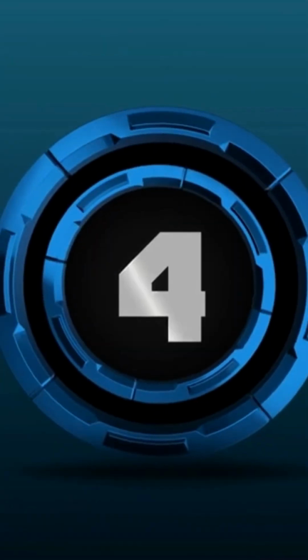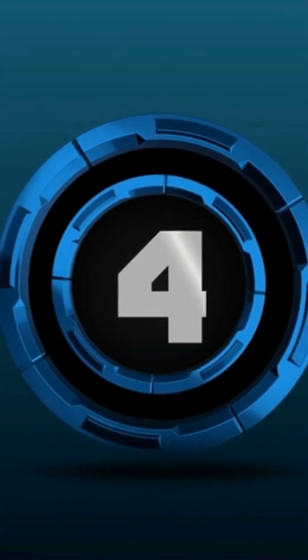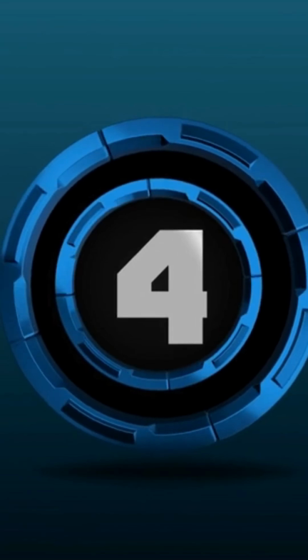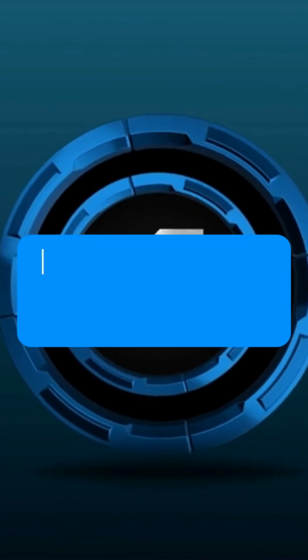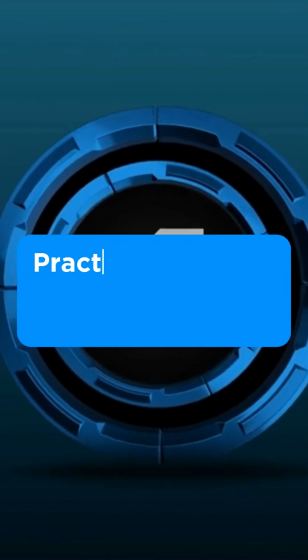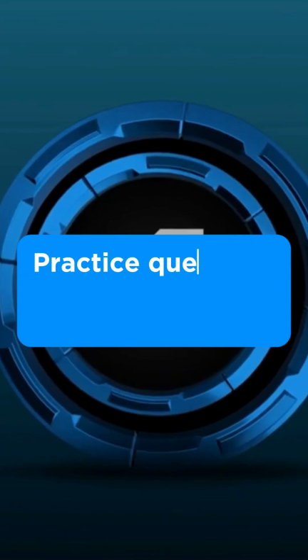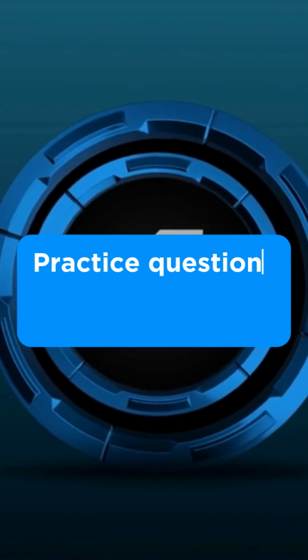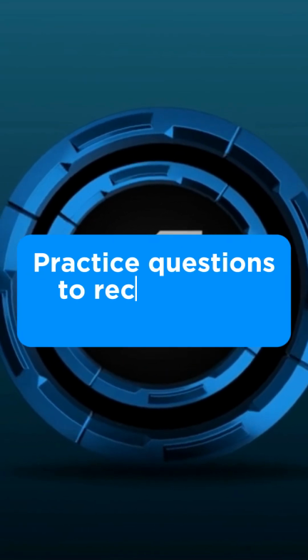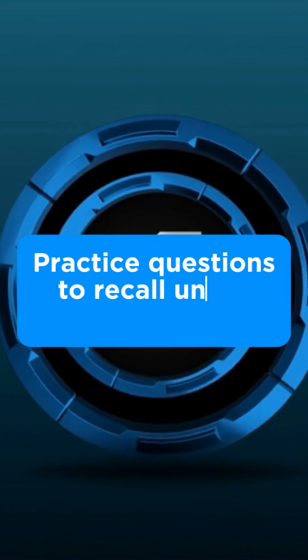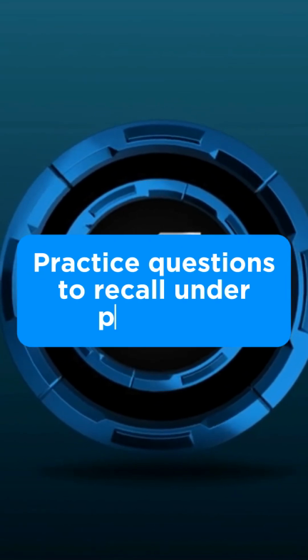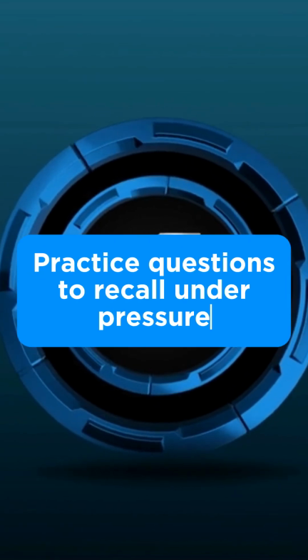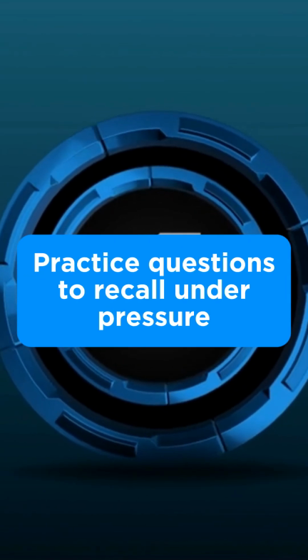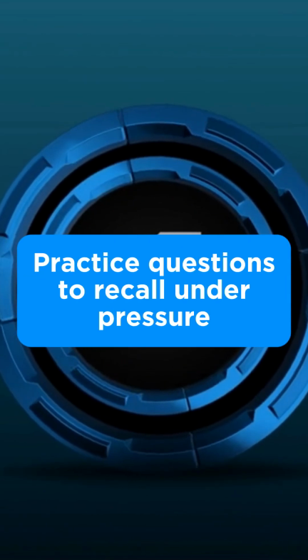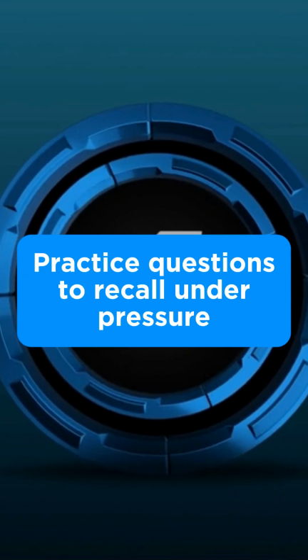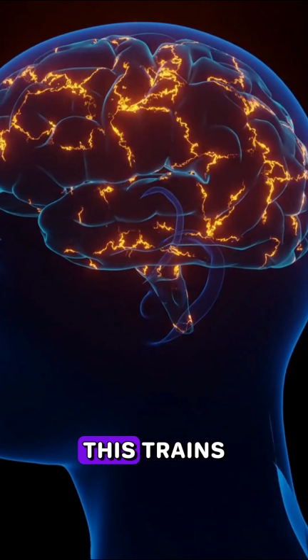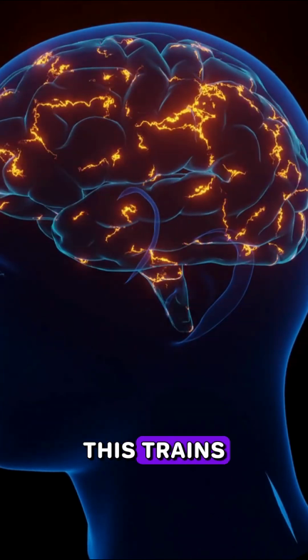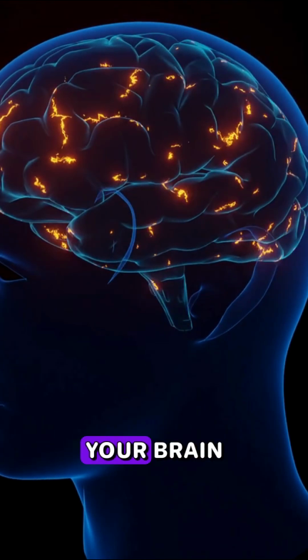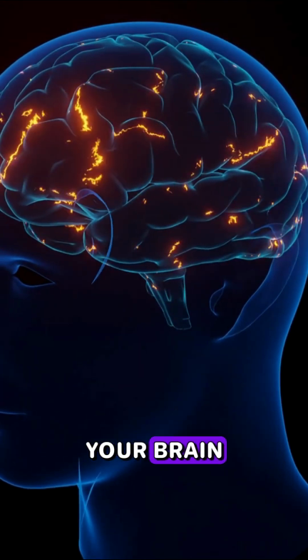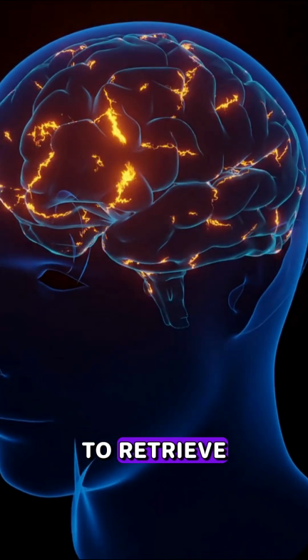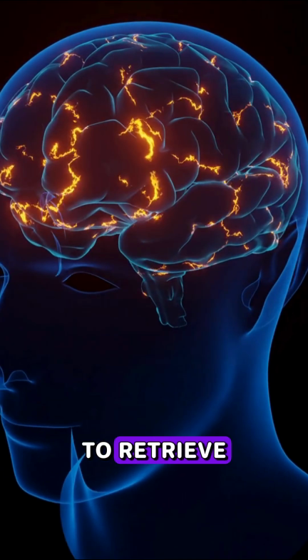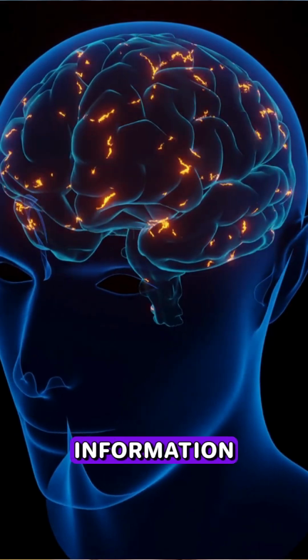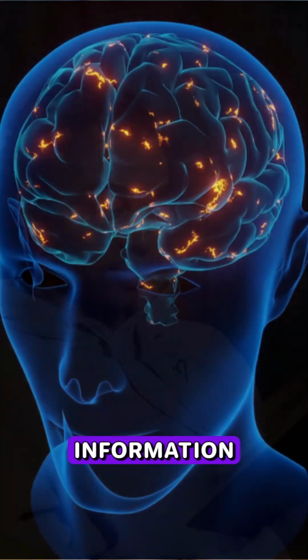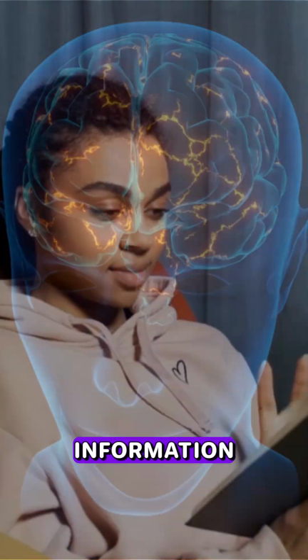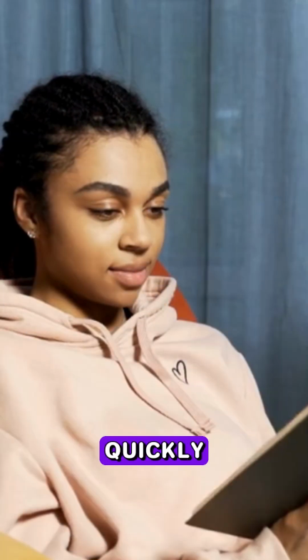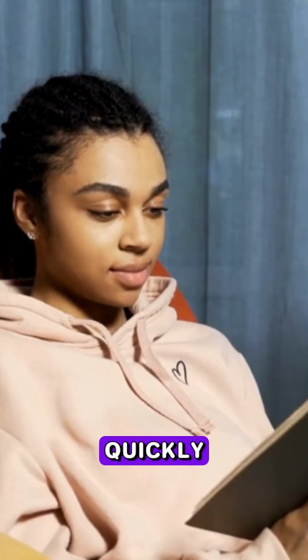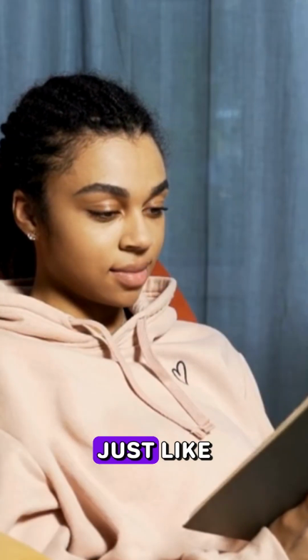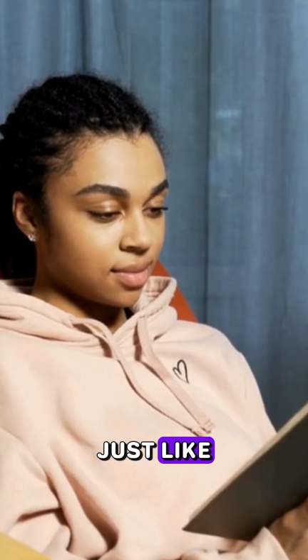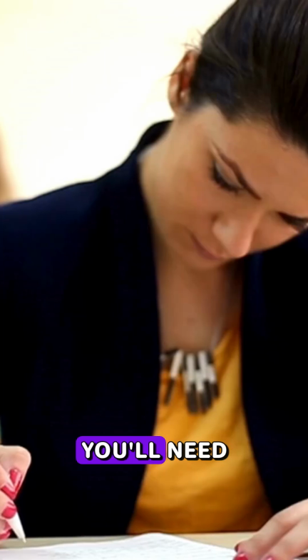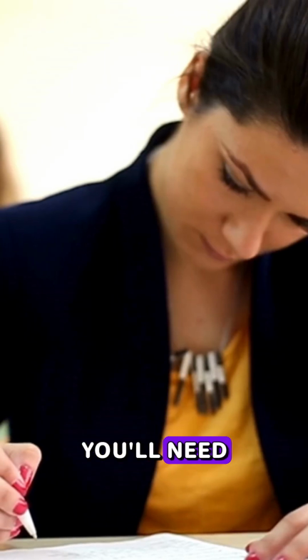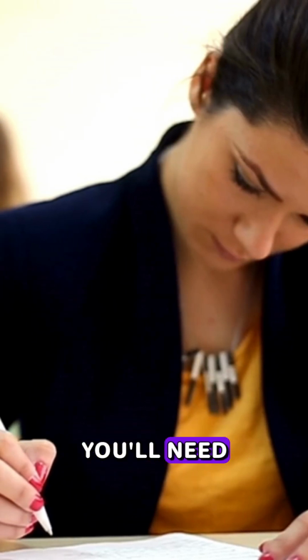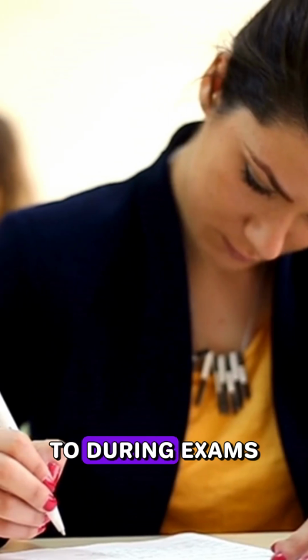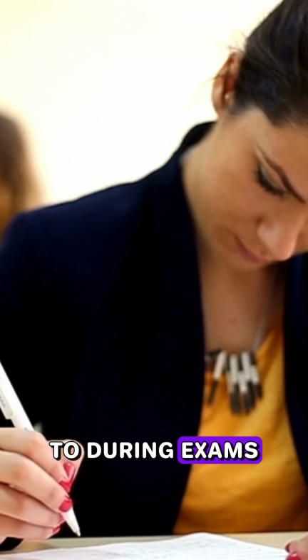Number four: do practice questions to recall under pressure. This trains your brain to retrieve information quickly, just like you'll need to during an exam.